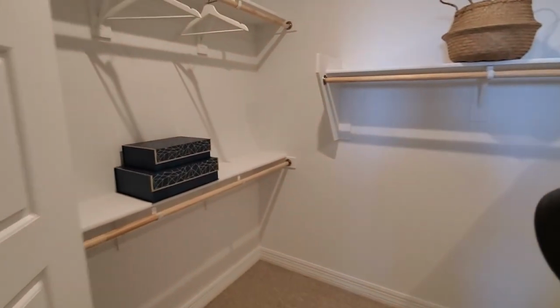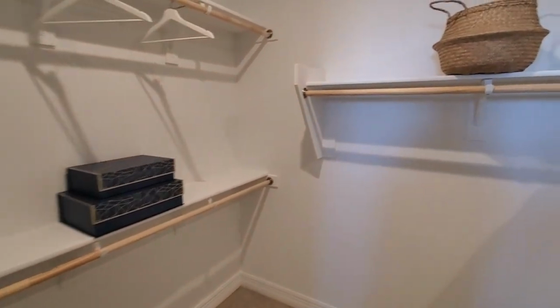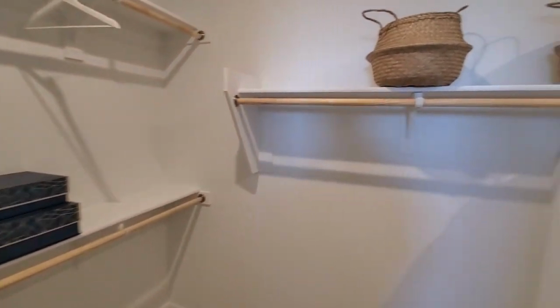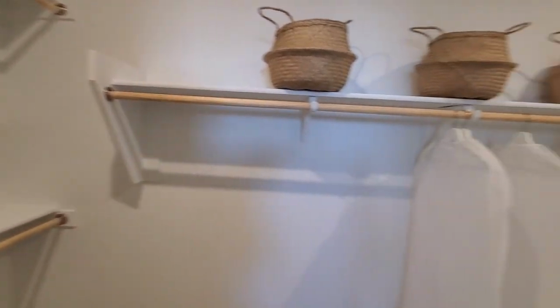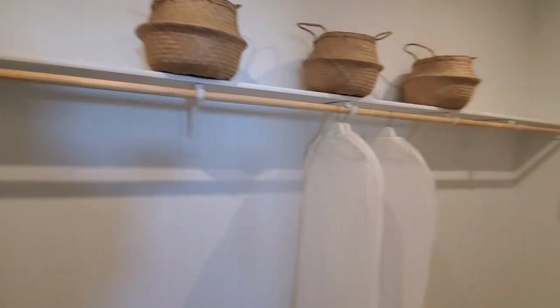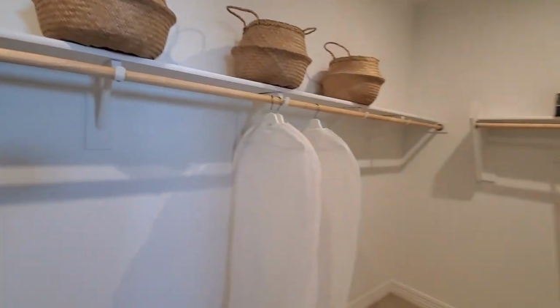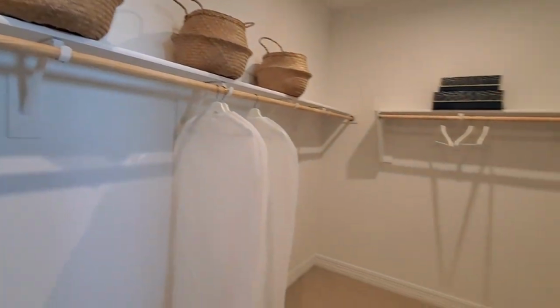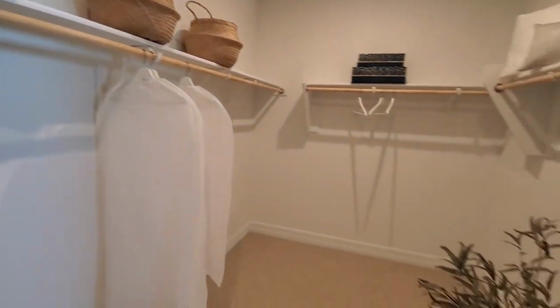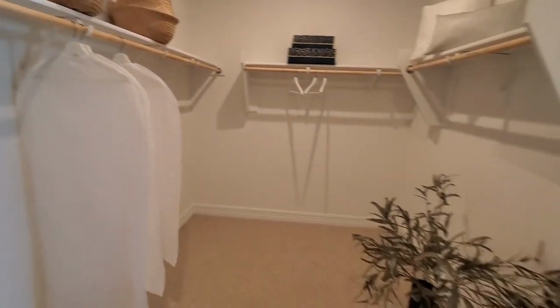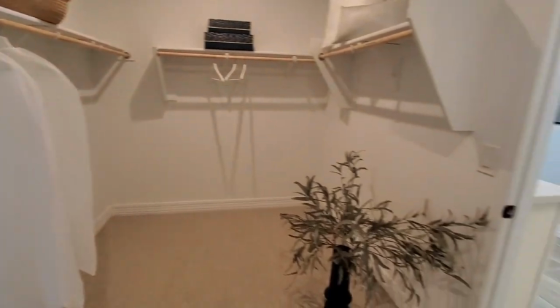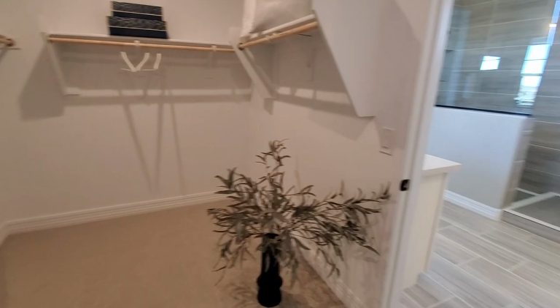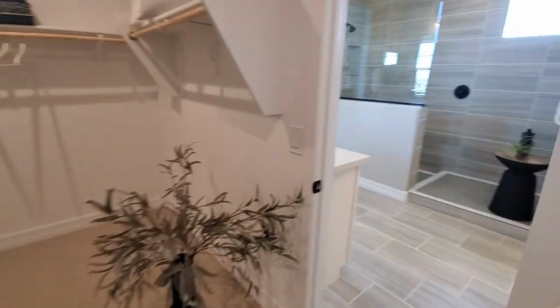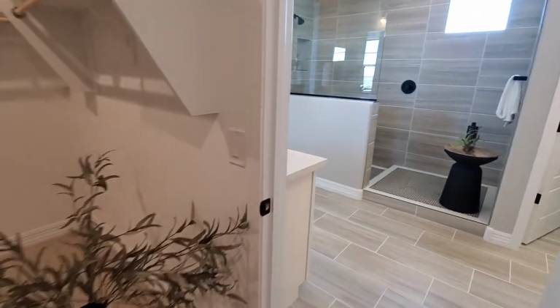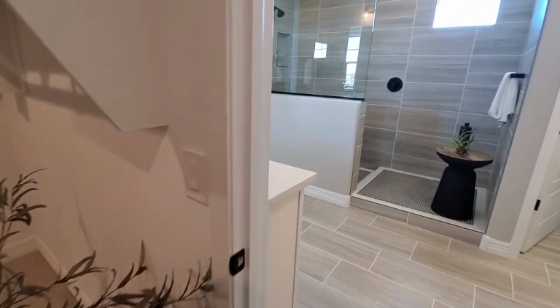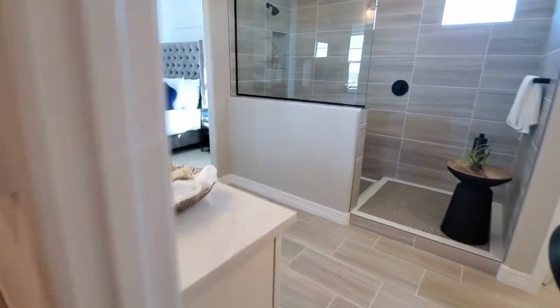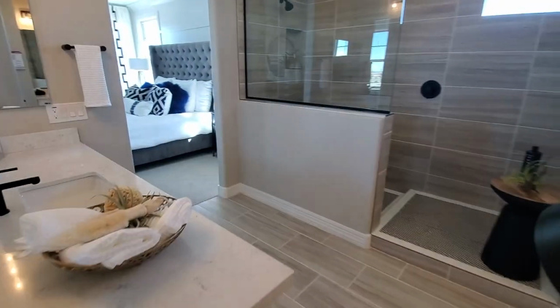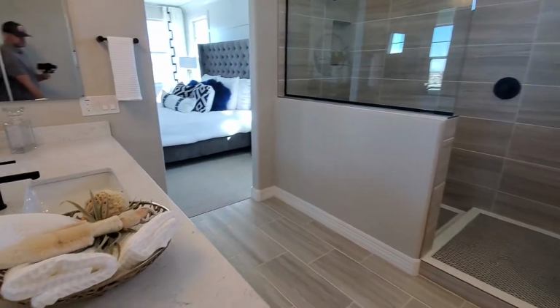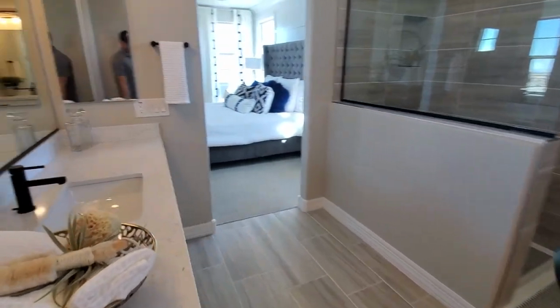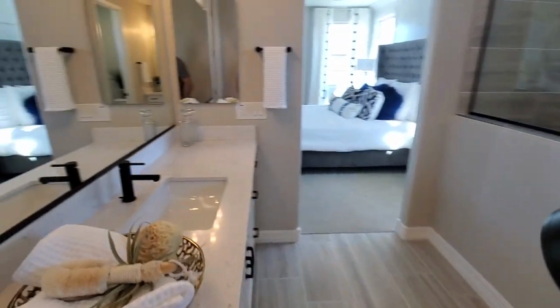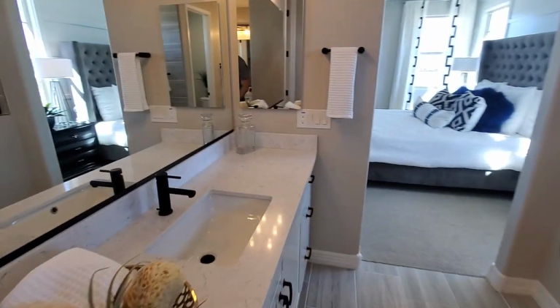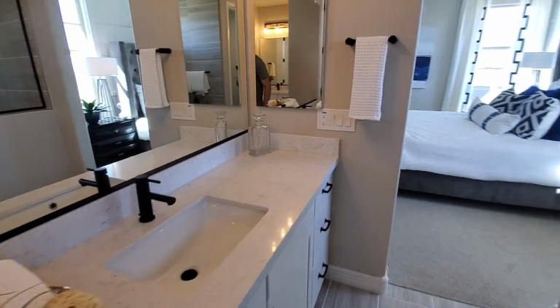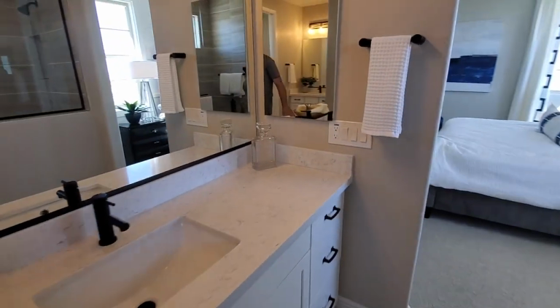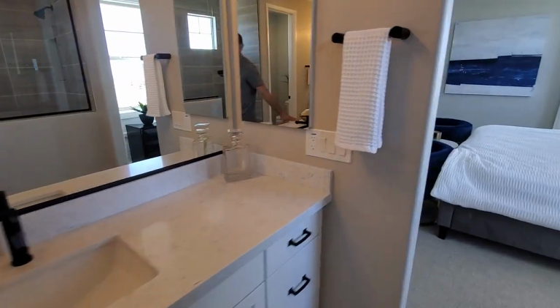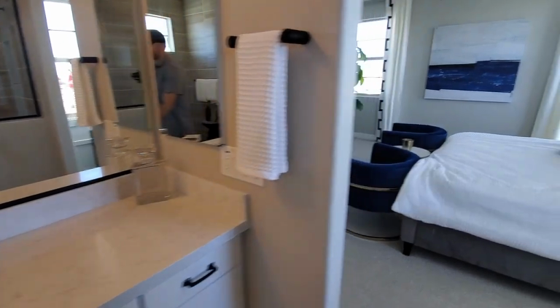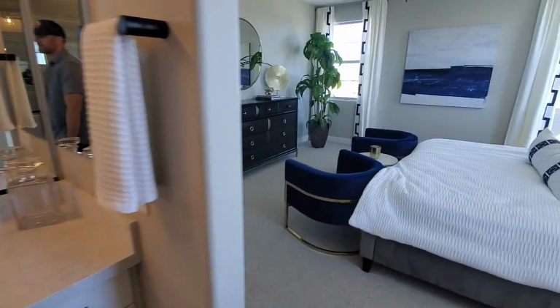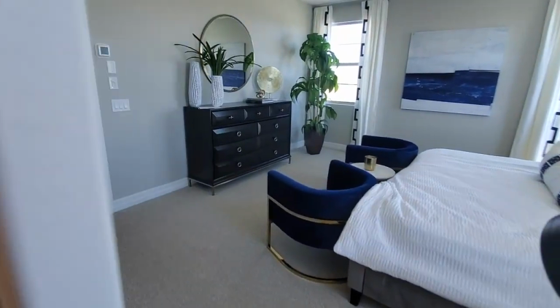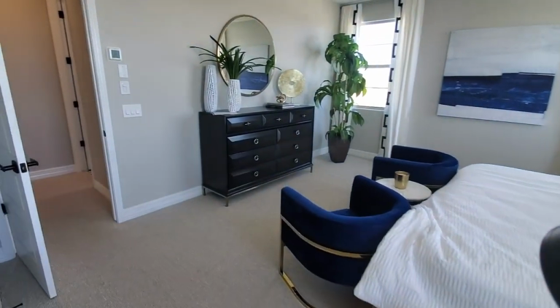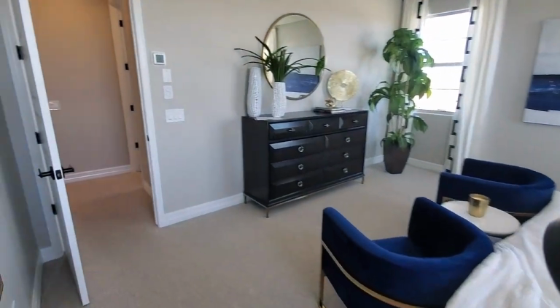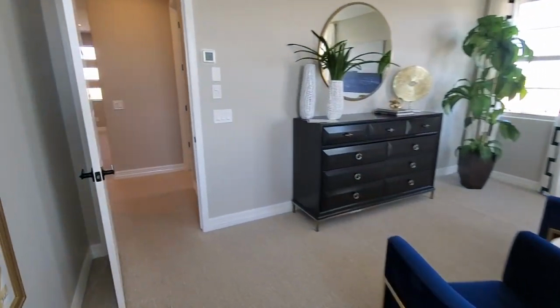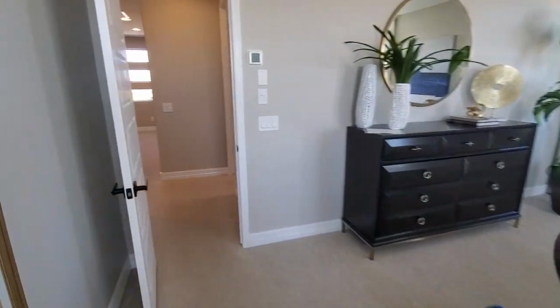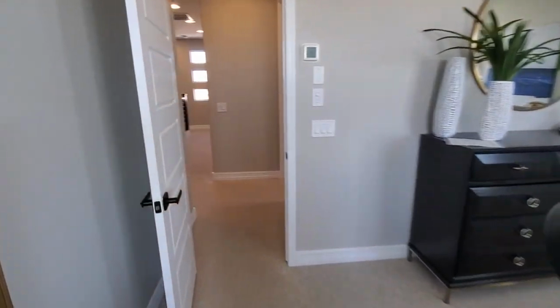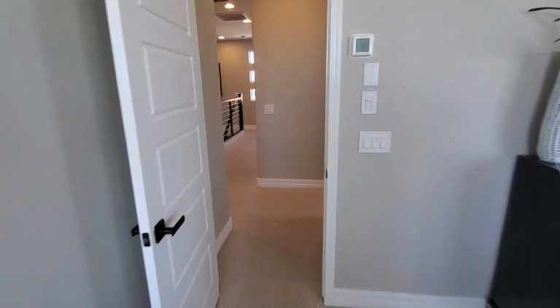Nice-sized master closet here, that'll do the trick. Not the largest master bedroom, but it's fine.